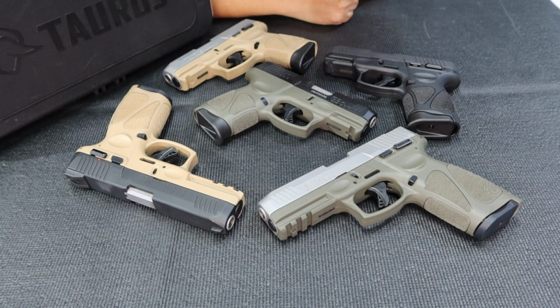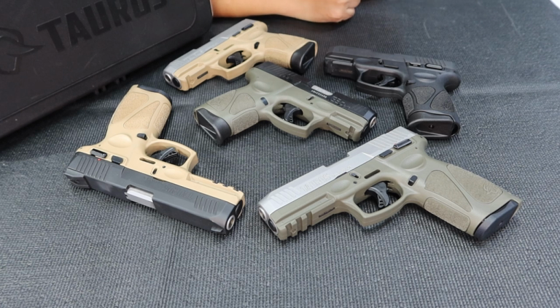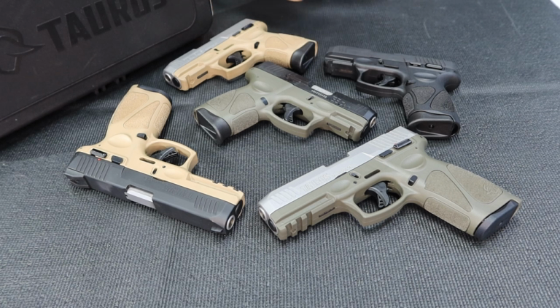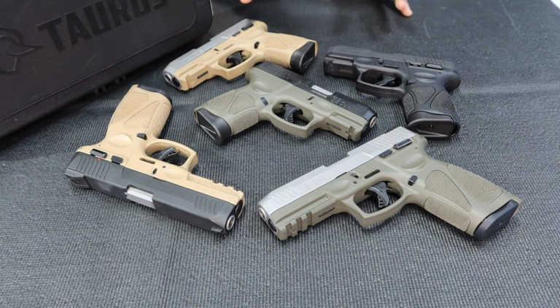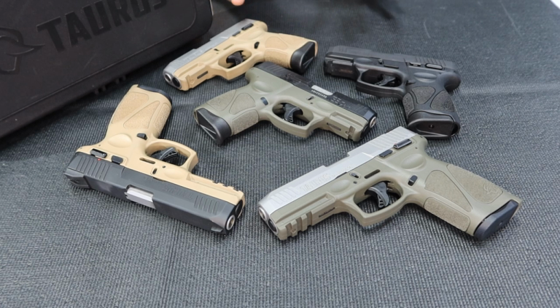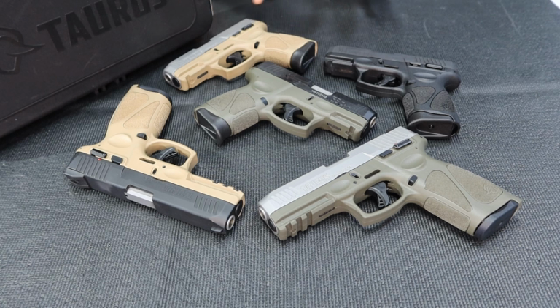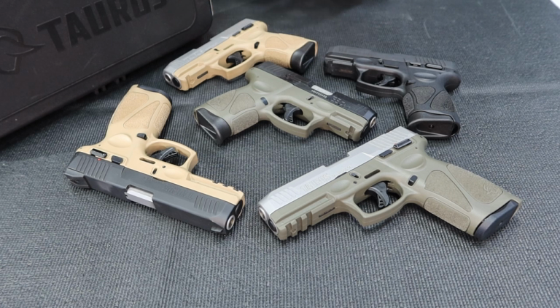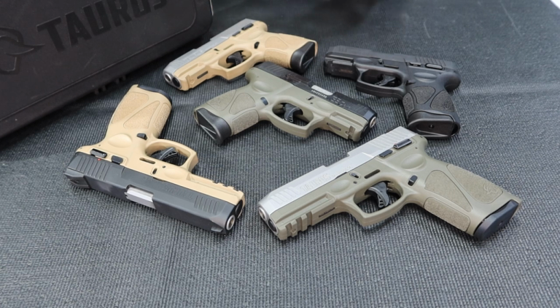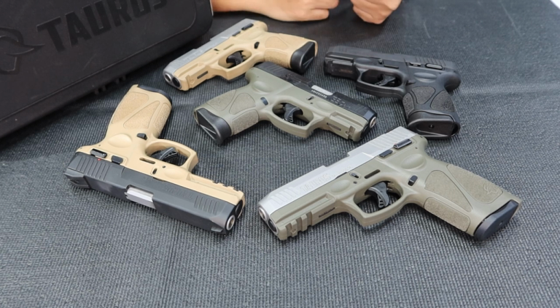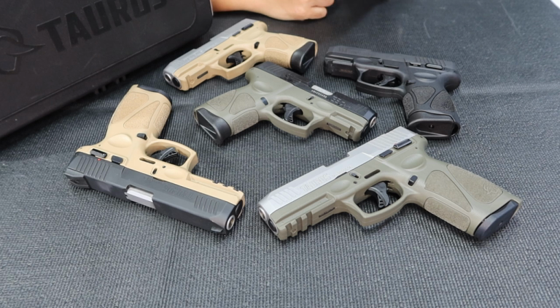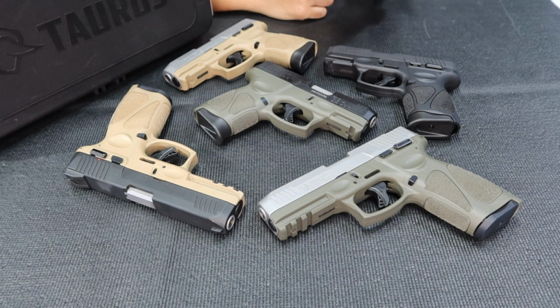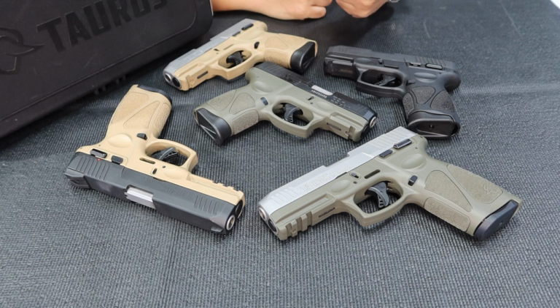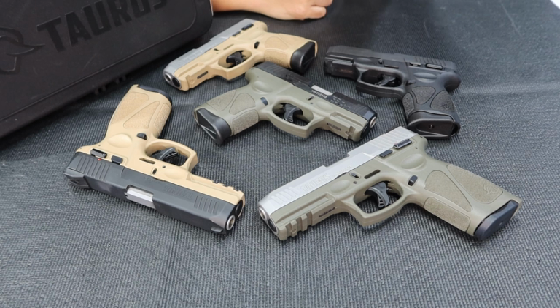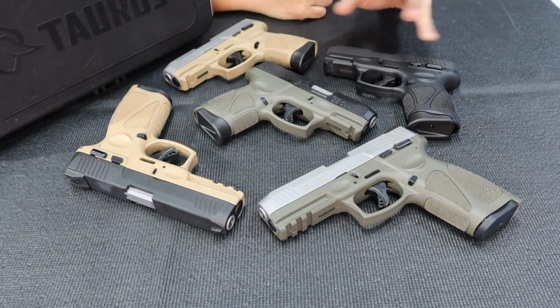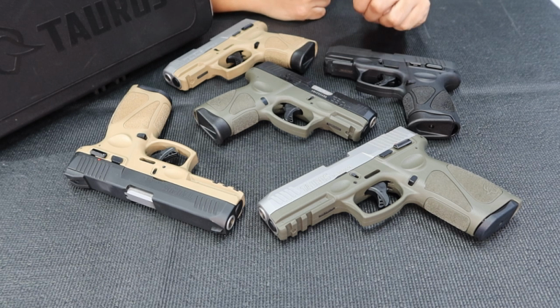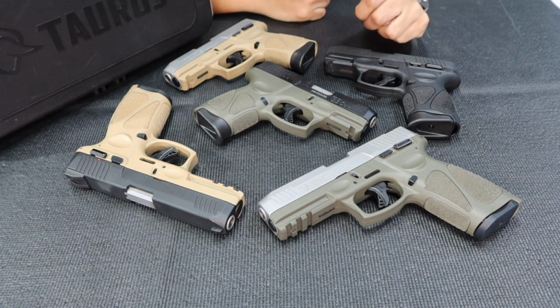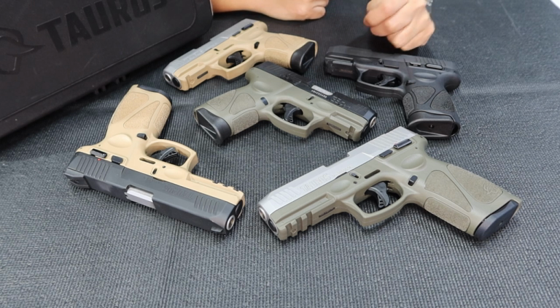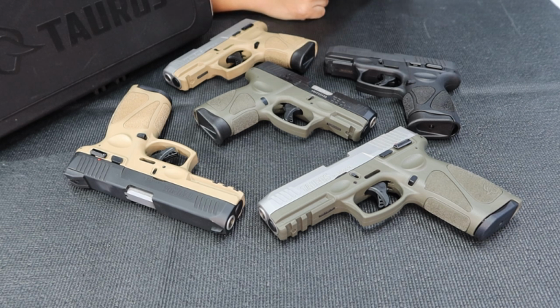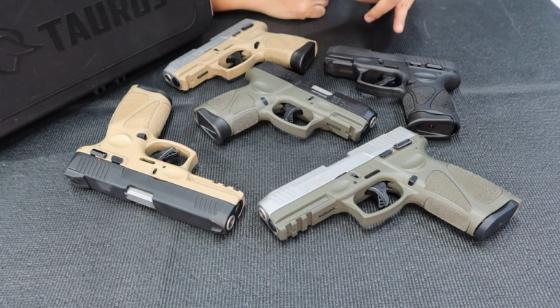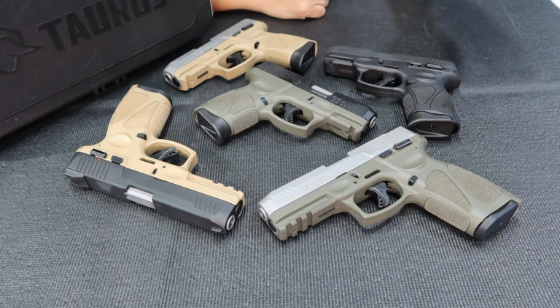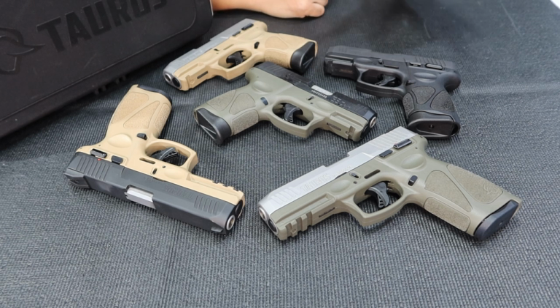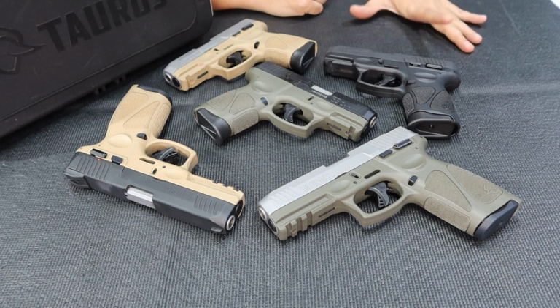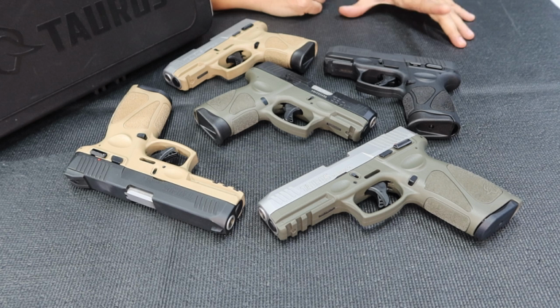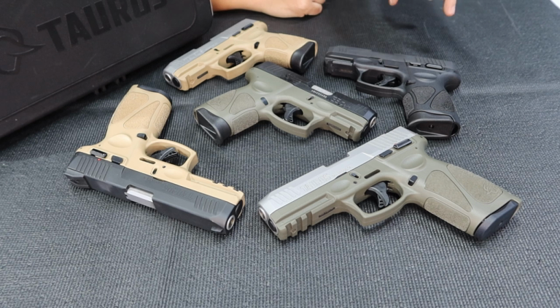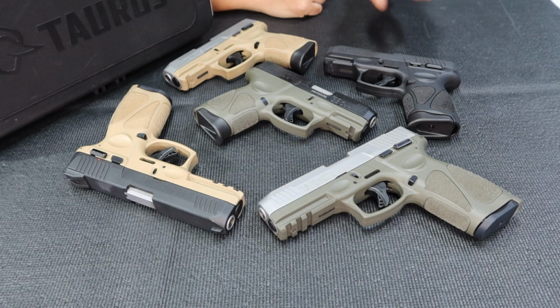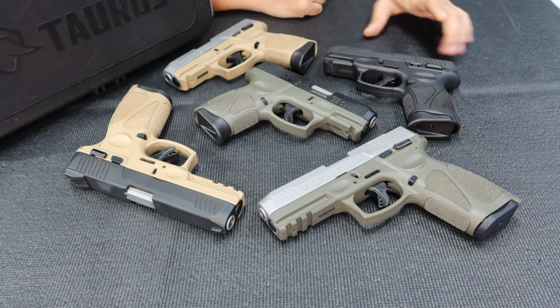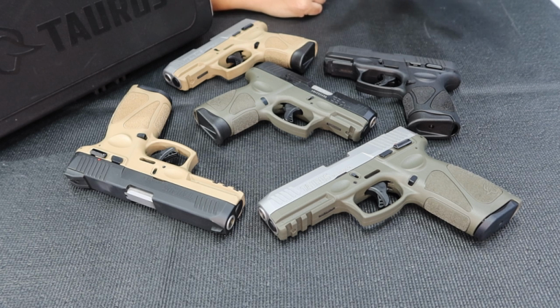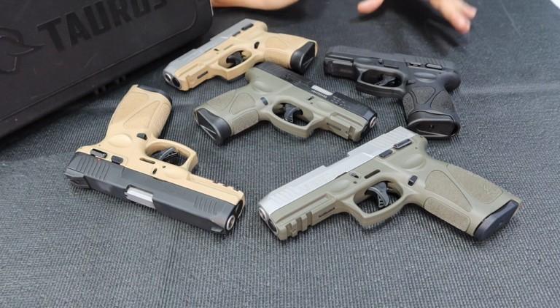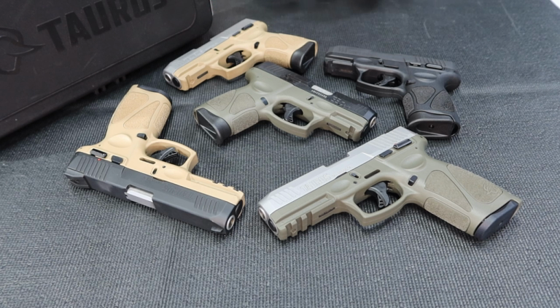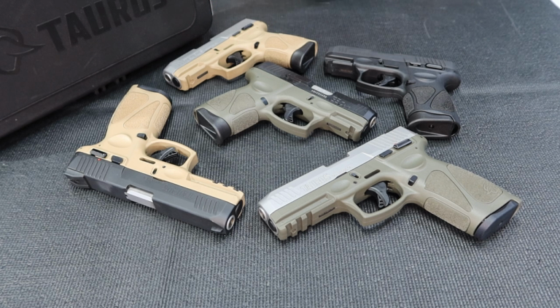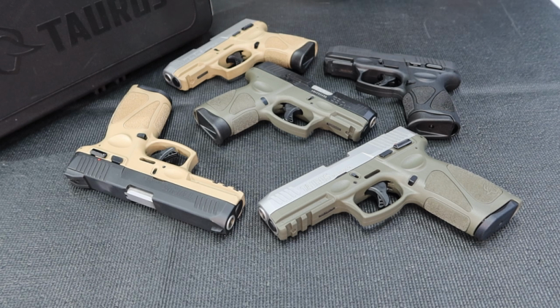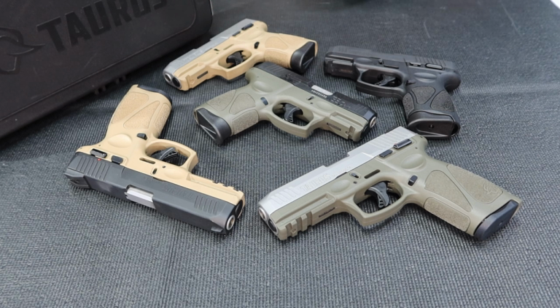I'm gonna give you a quick look at our top three colors of the G3 series. Of course, we have two kinds of G3. We have the G3, which is the standard version of the Taurus G3, and of course the G3C, which is the compact version.